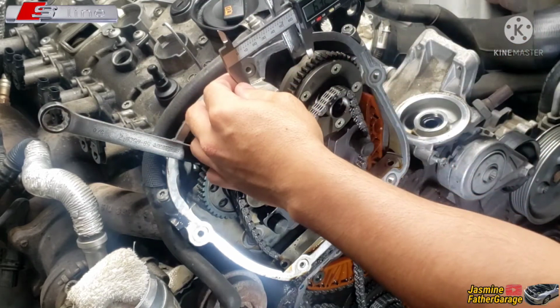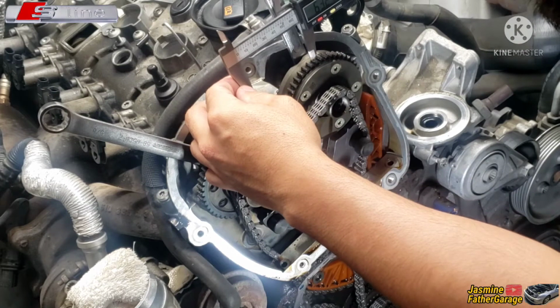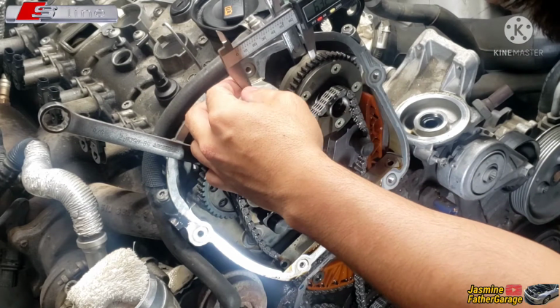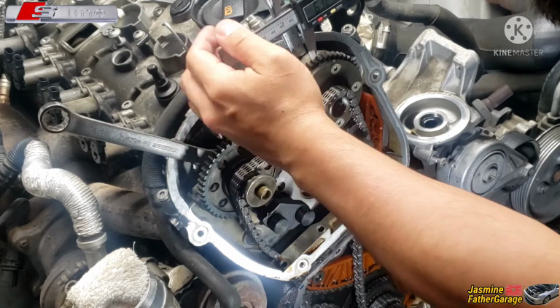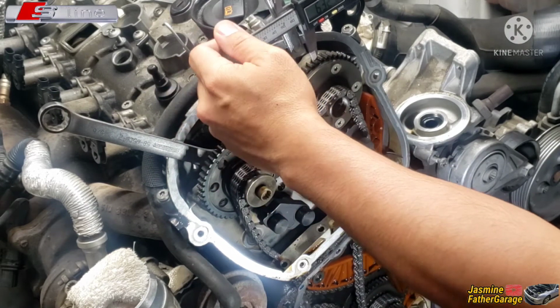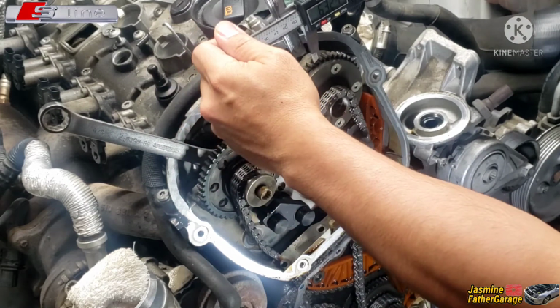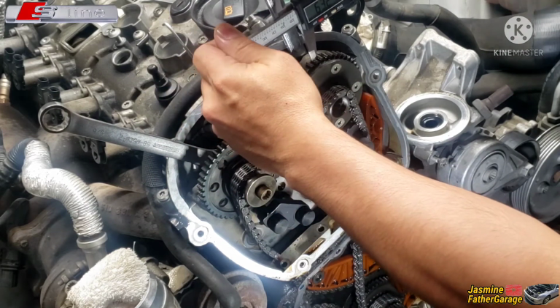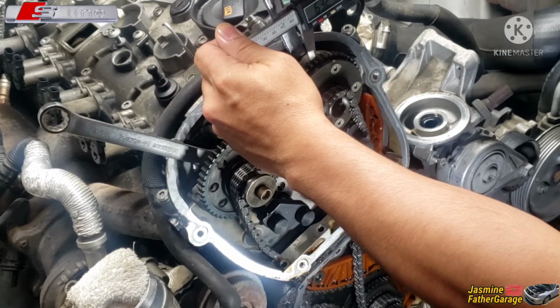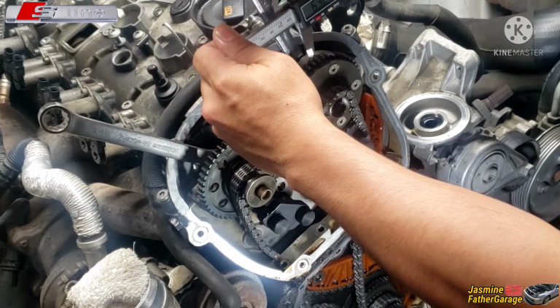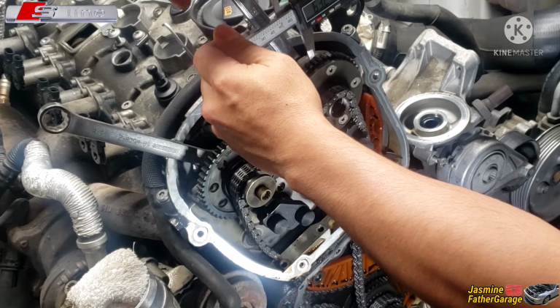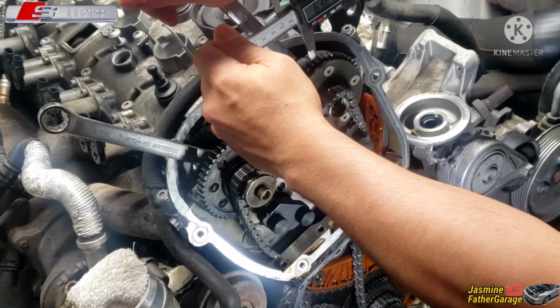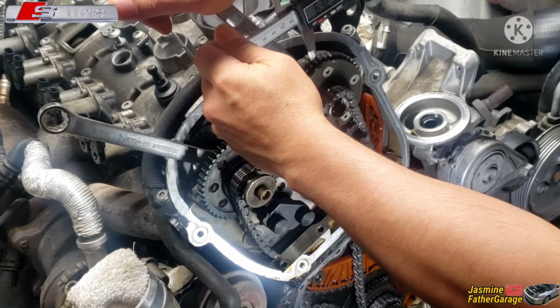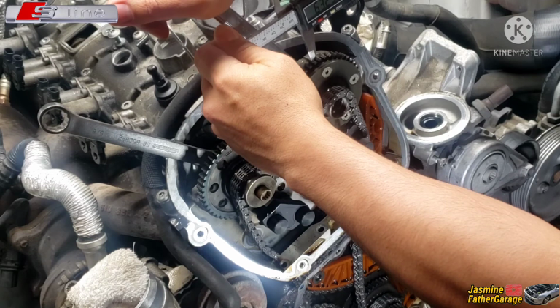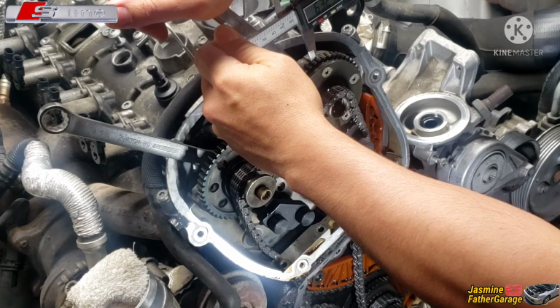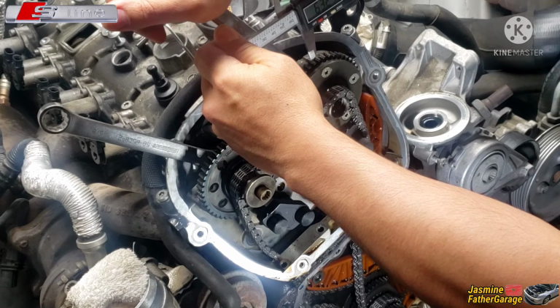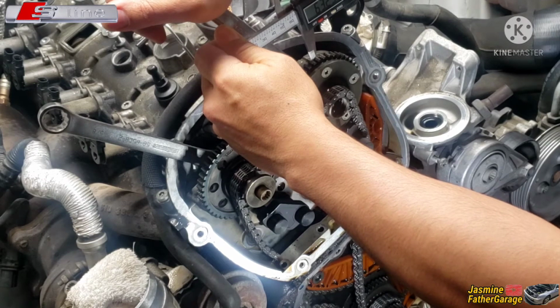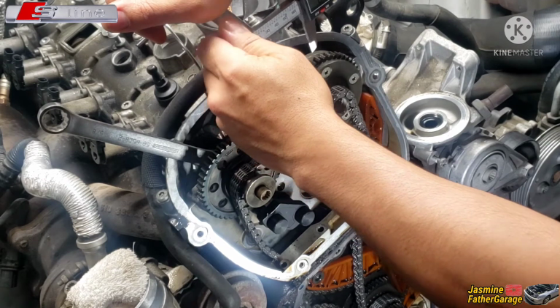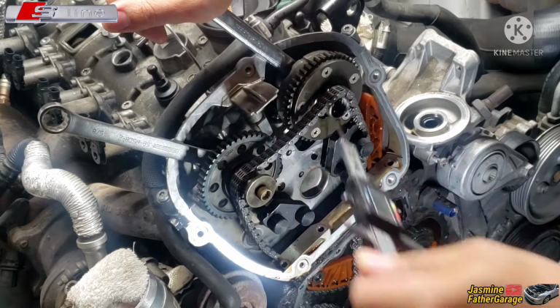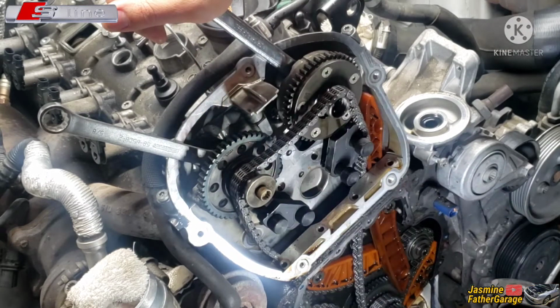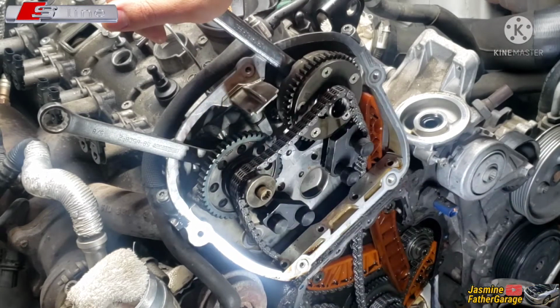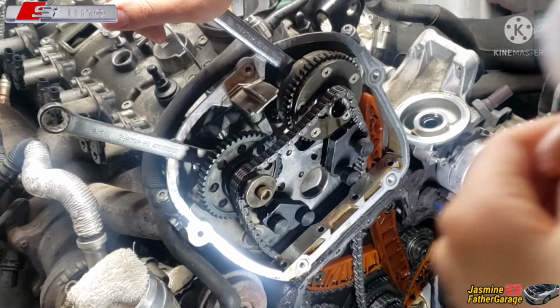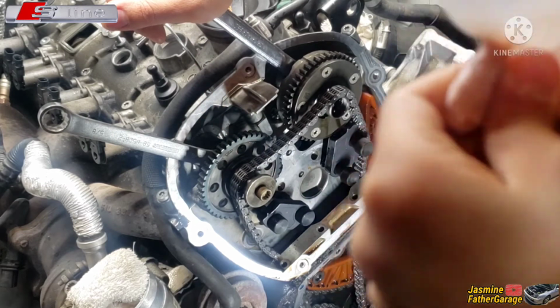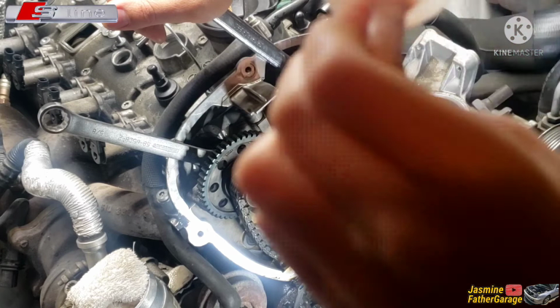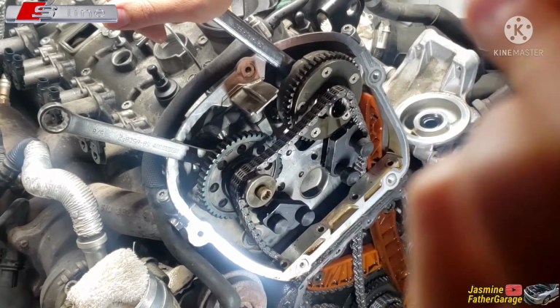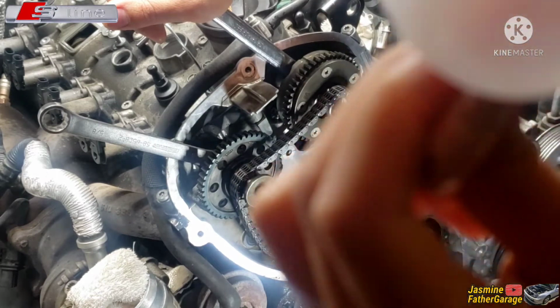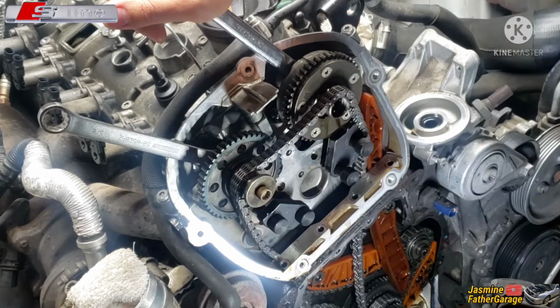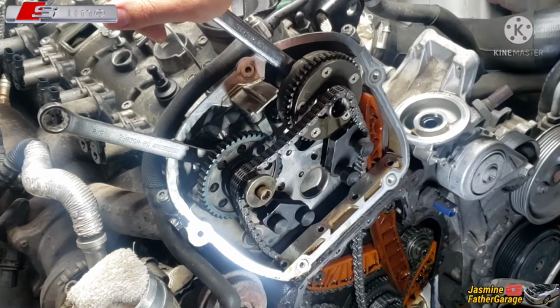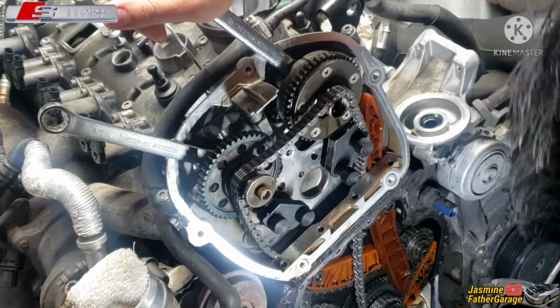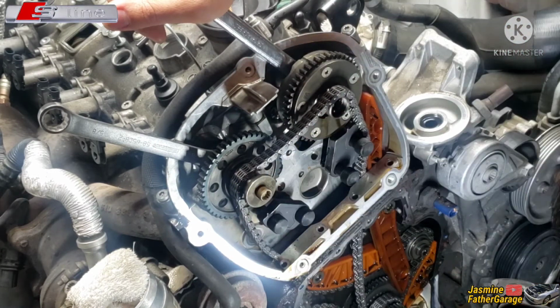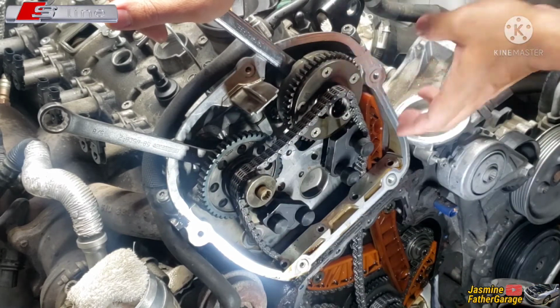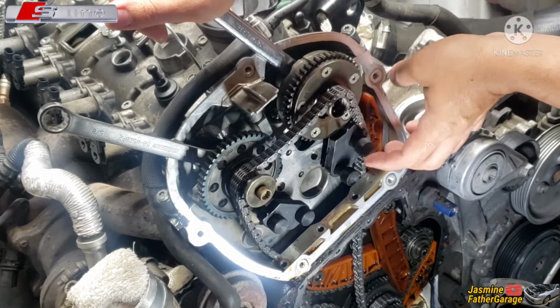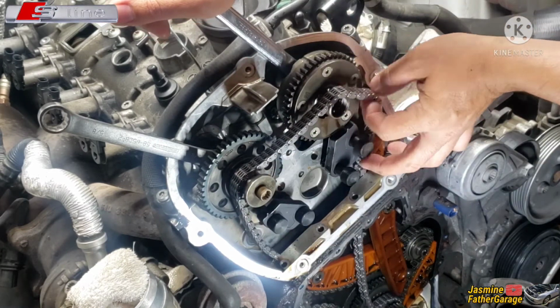Daddy, did you pause it? Not yet! Hi guys, I made a big bubble! Okay Jessie, stop it — I'm gonna record now.